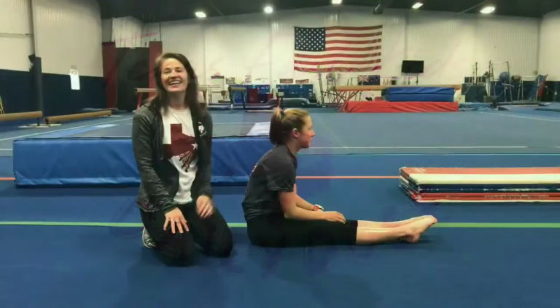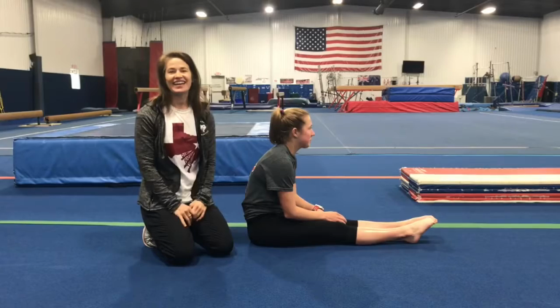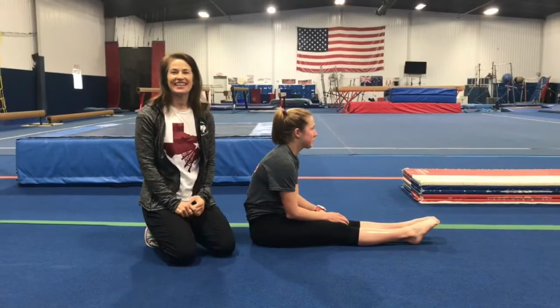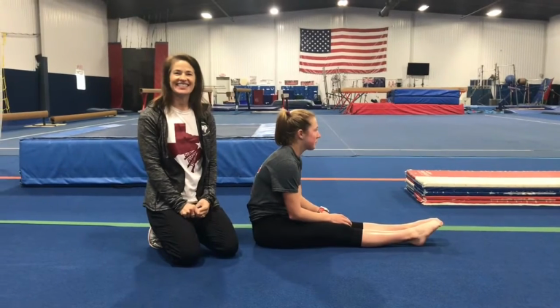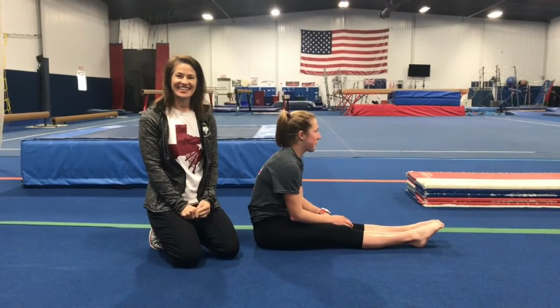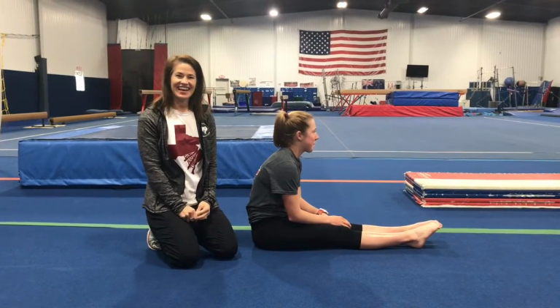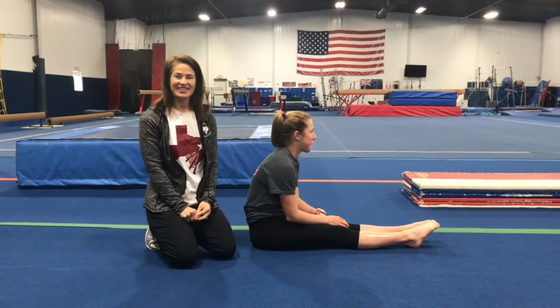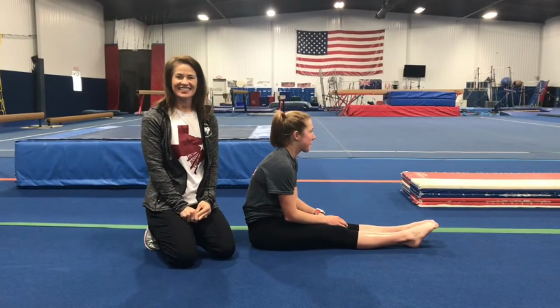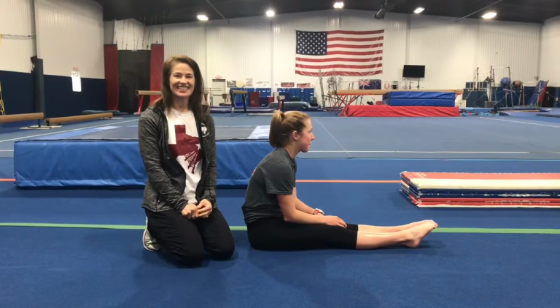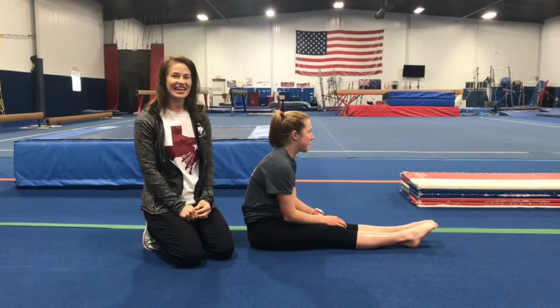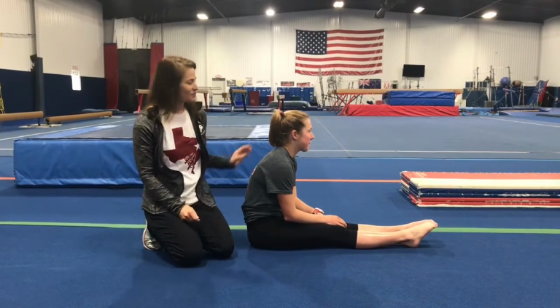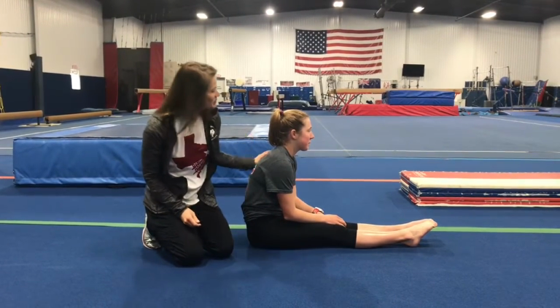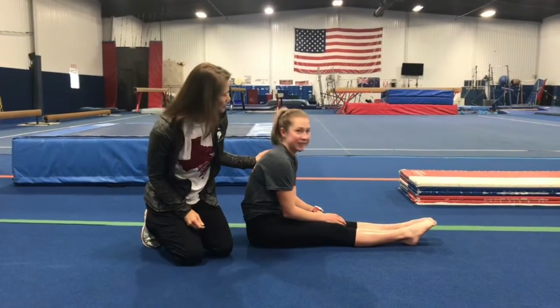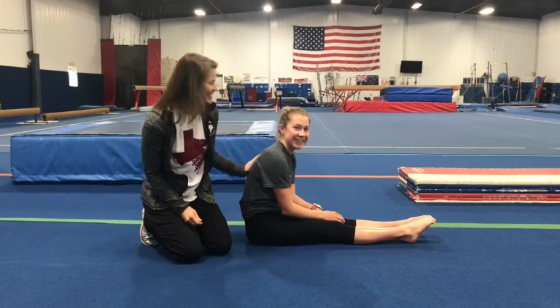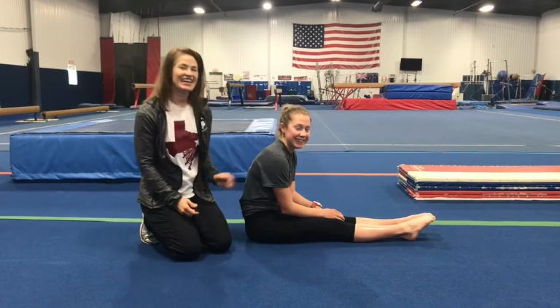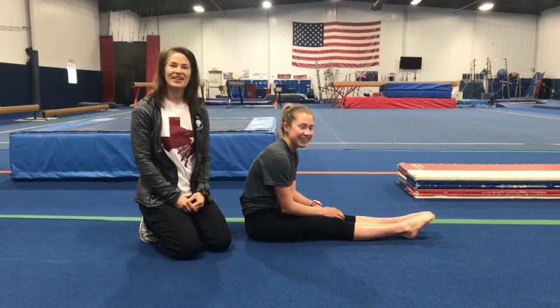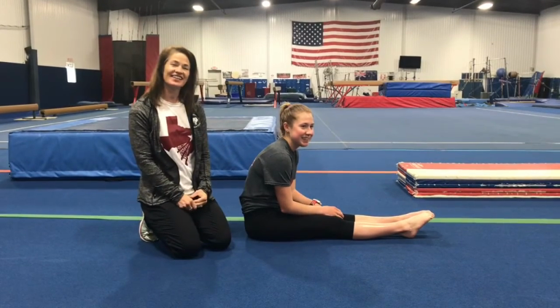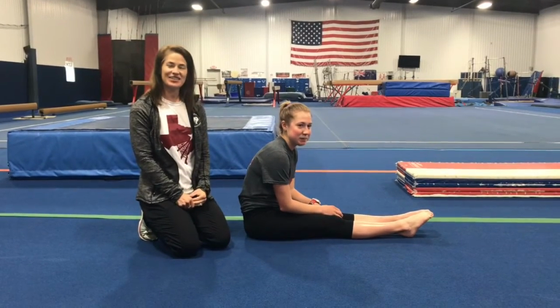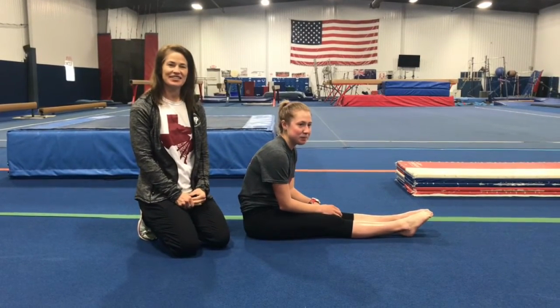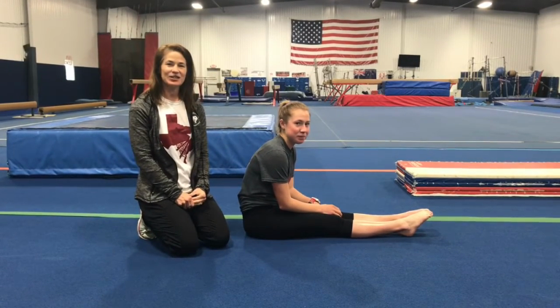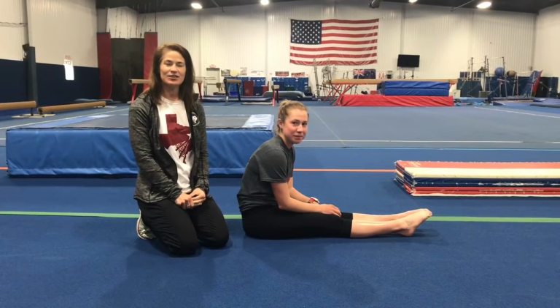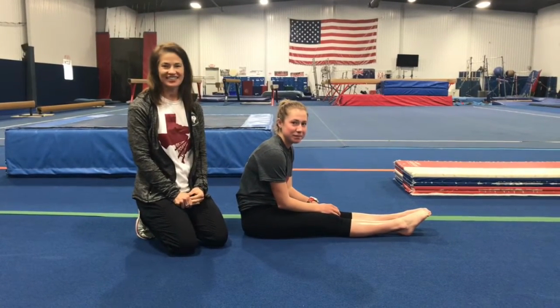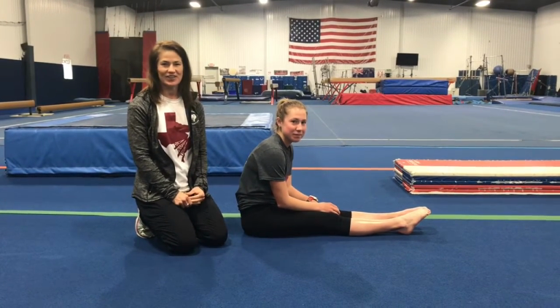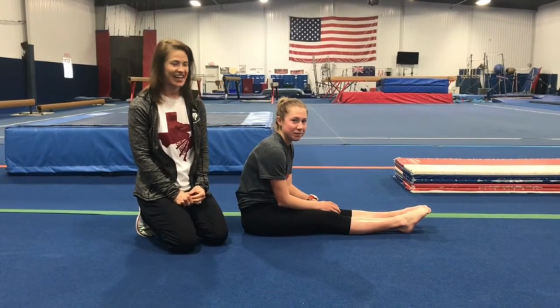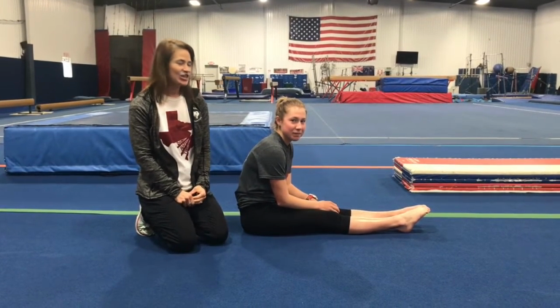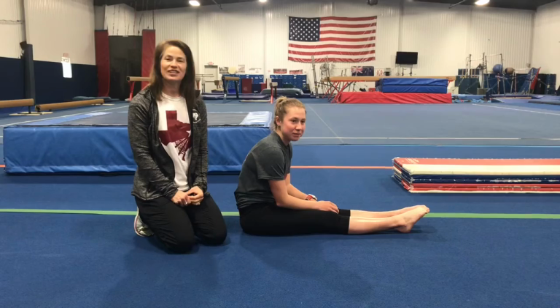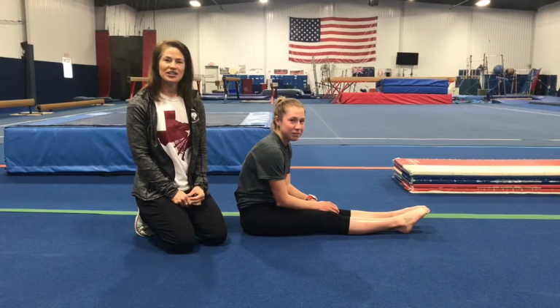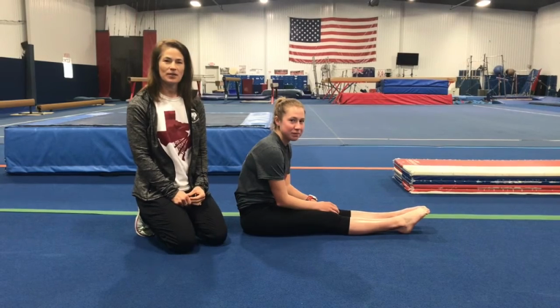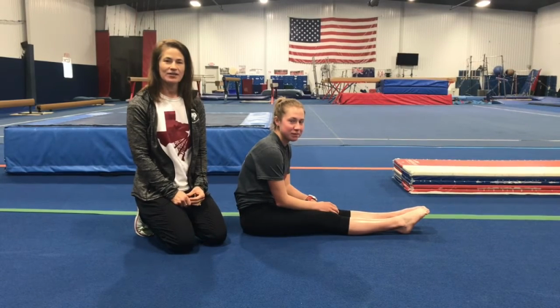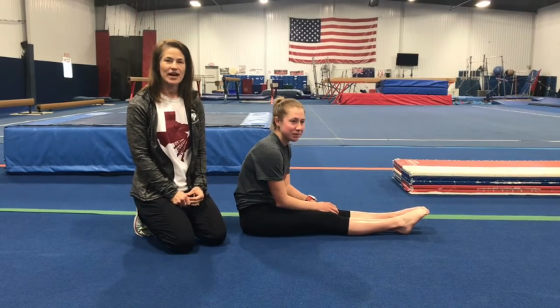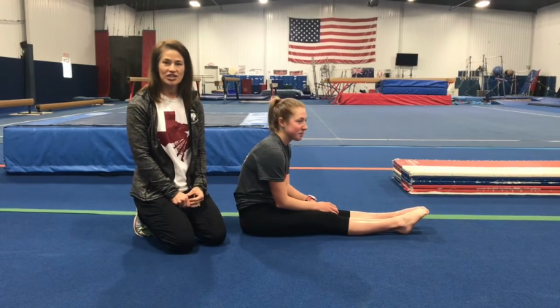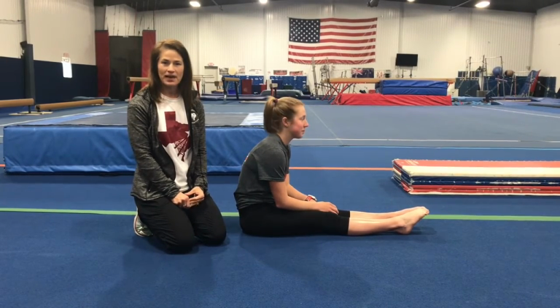Hey everybody, this is Stacy with Texas East Kids, and I am here with Macy Parsley. We are here giving you your daily dose of gymnastics for the day. Today we're going to talk about bridging up and kicking over.